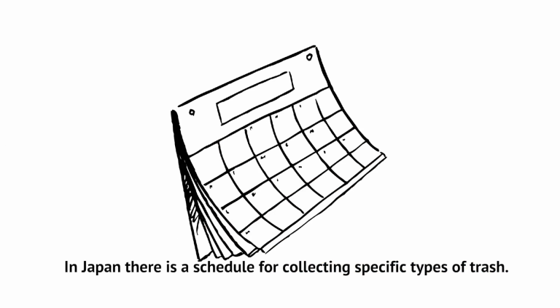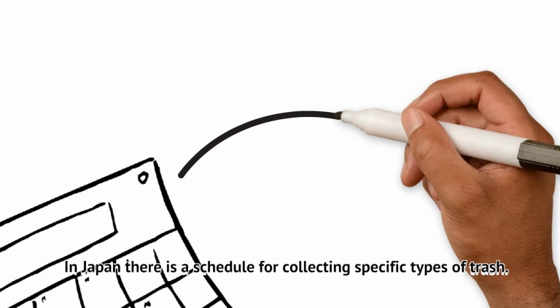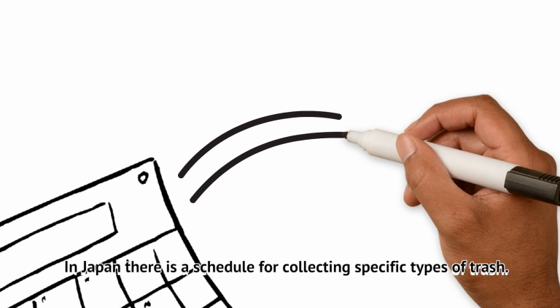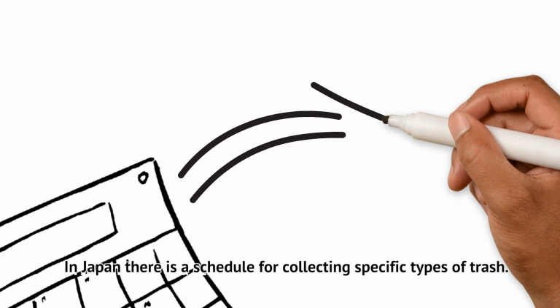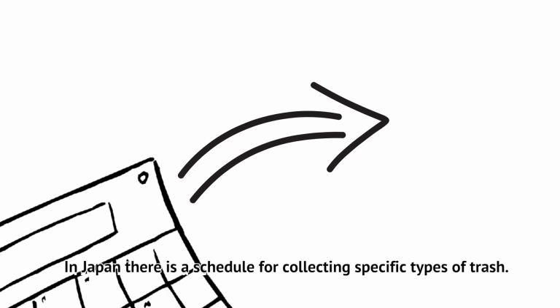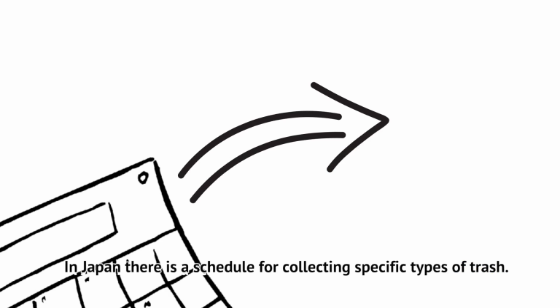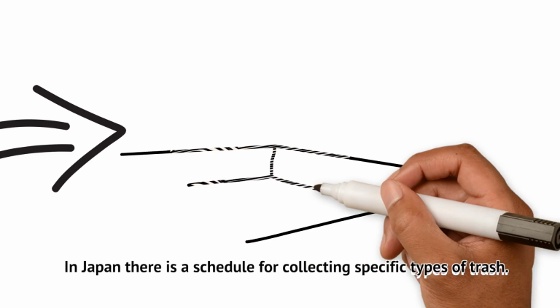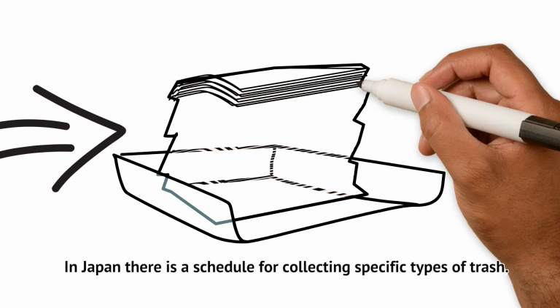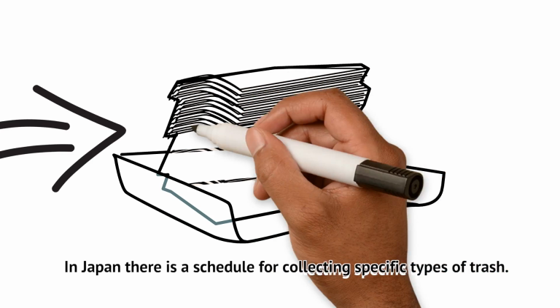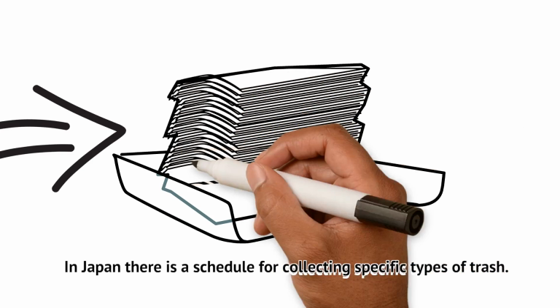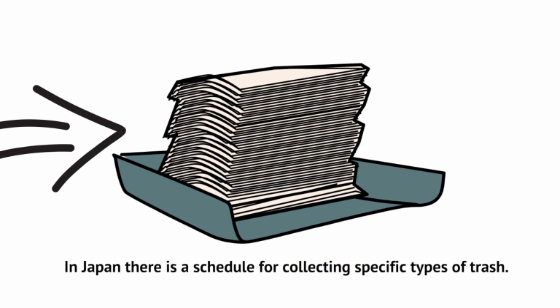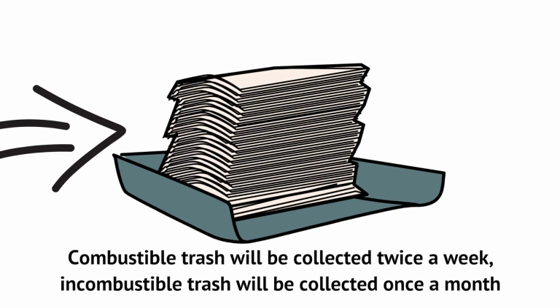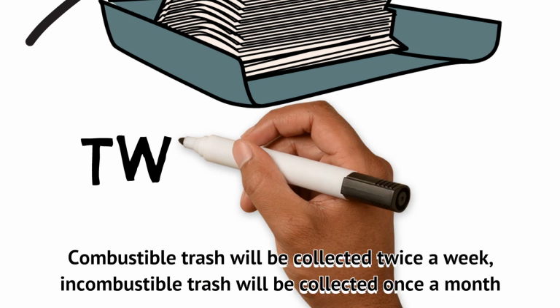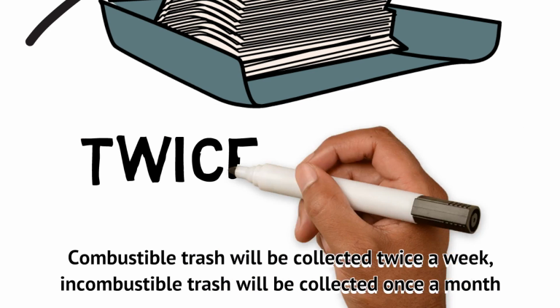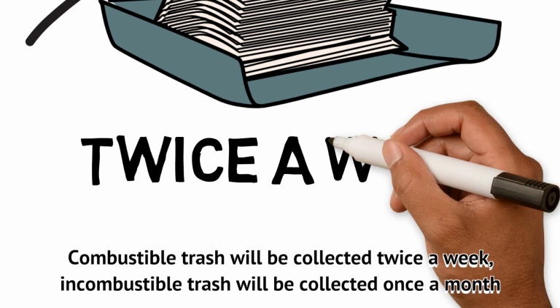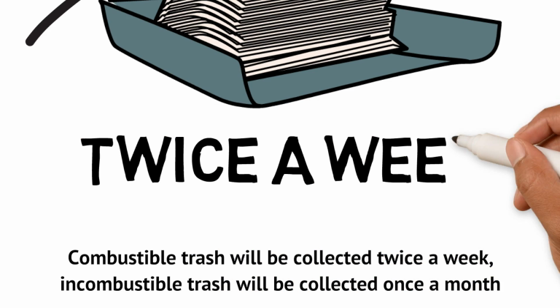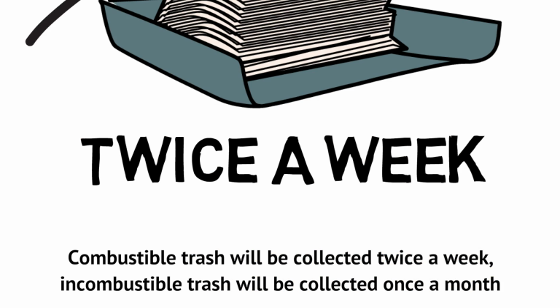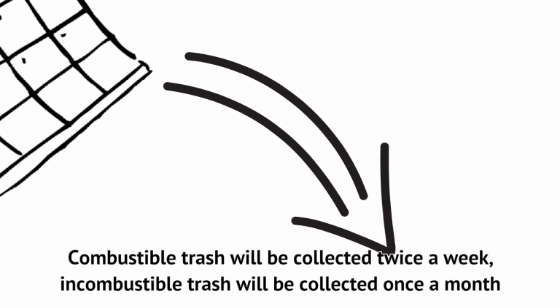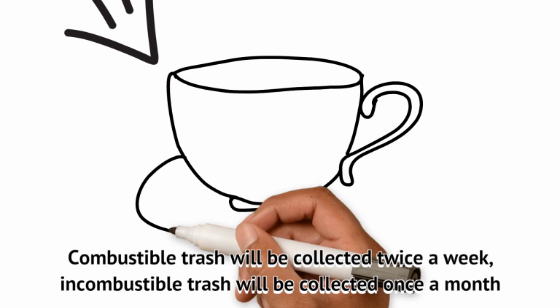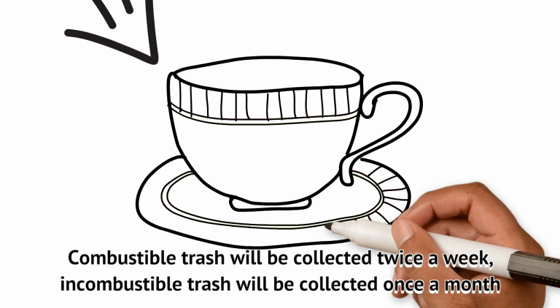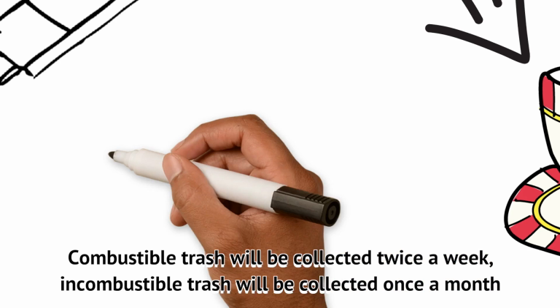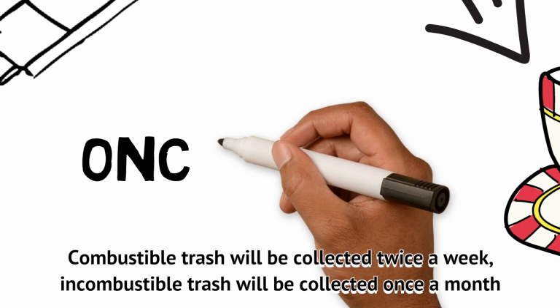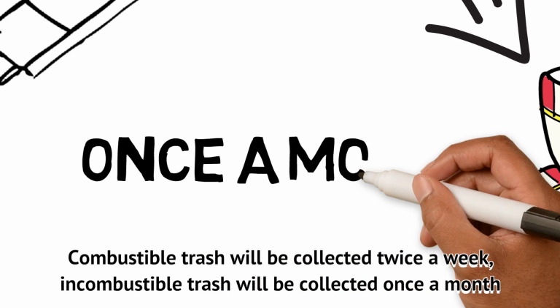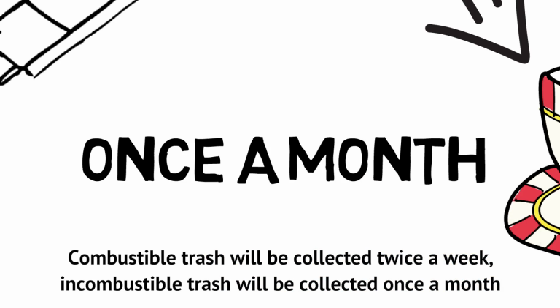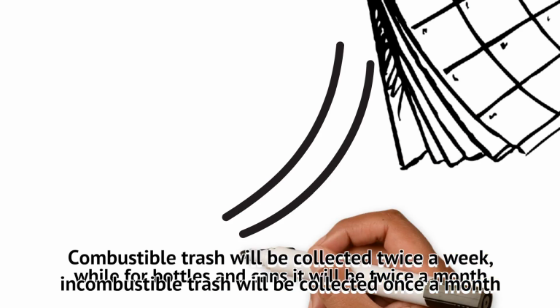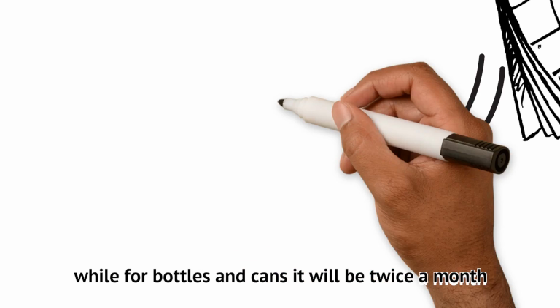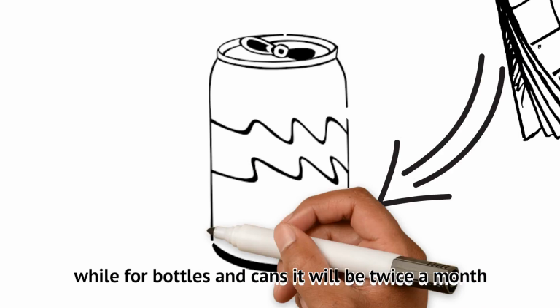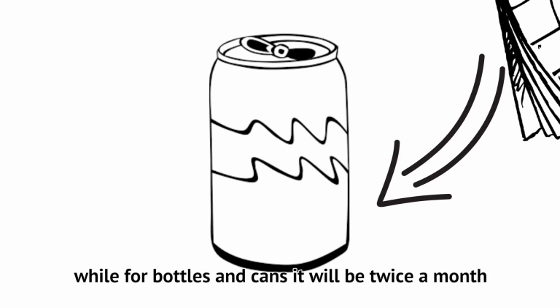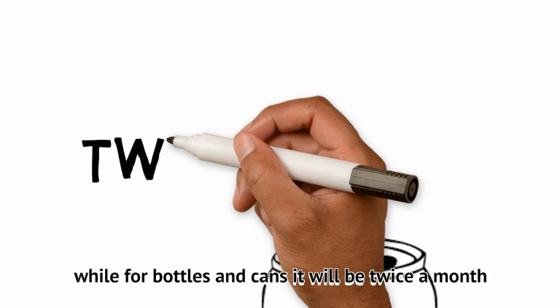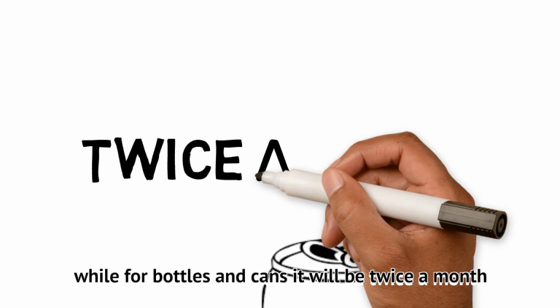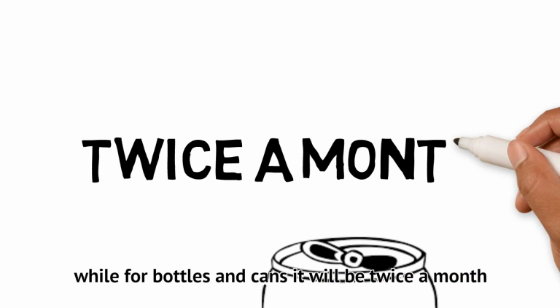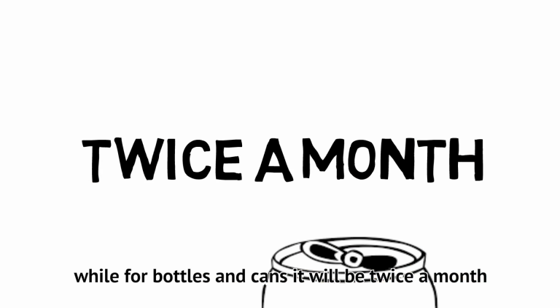In Japan, there is a schedule for collecting specific types of trash. Combustible trash will be collected twice a week, incombustible trash will be collected once a month, while for bottles and cans it will be twice a month.